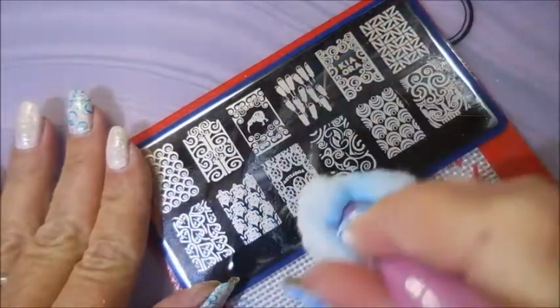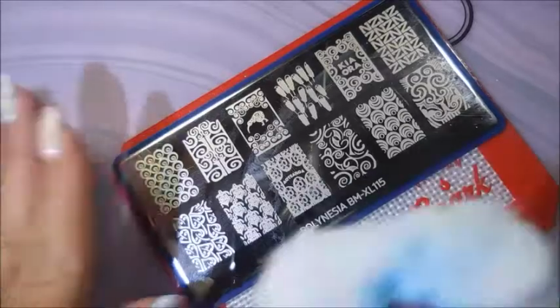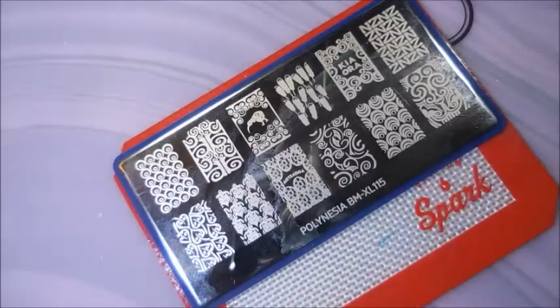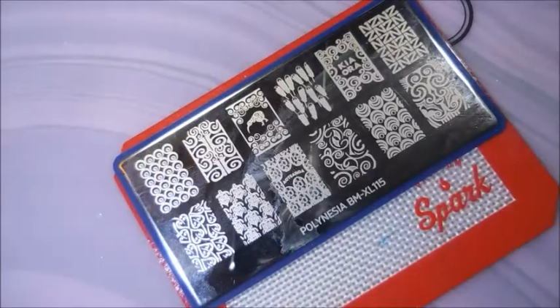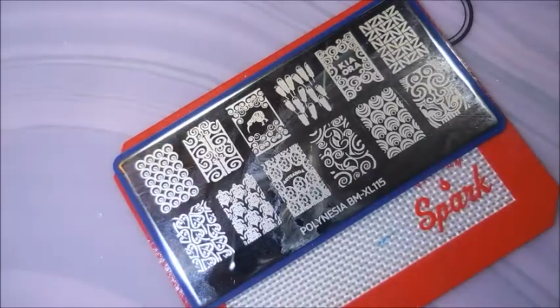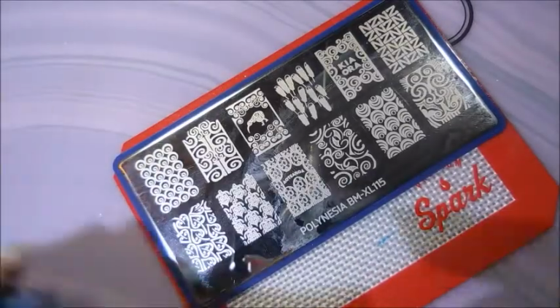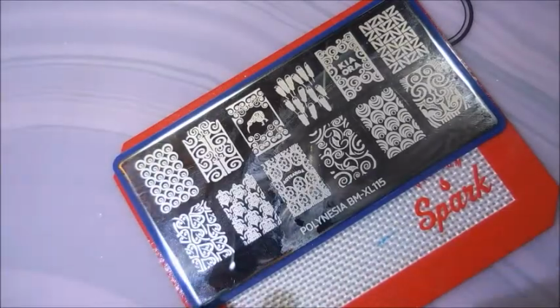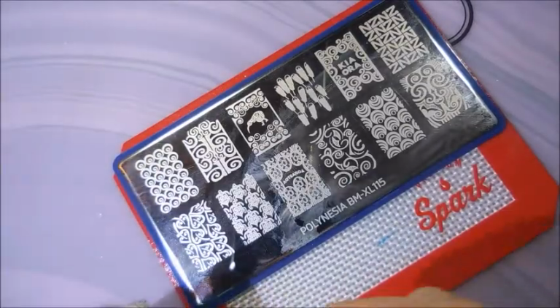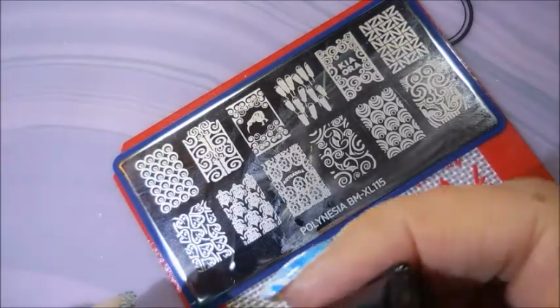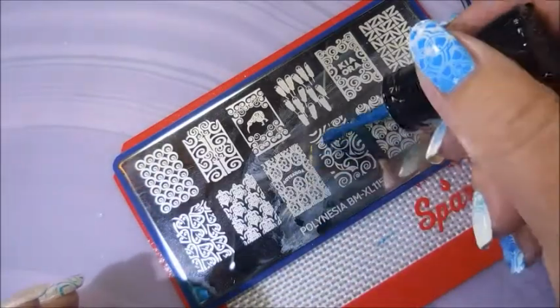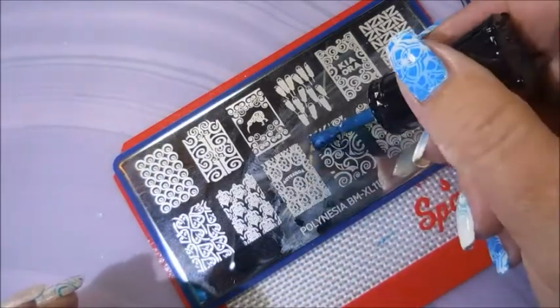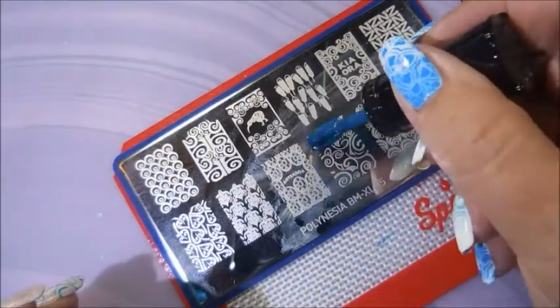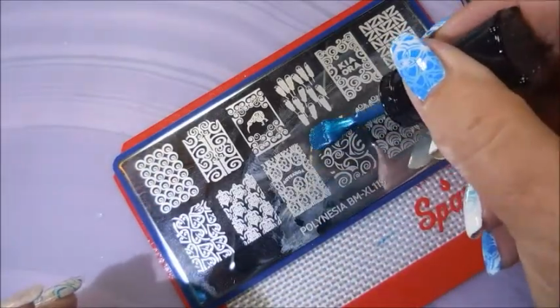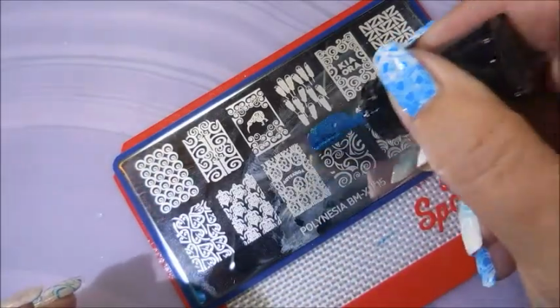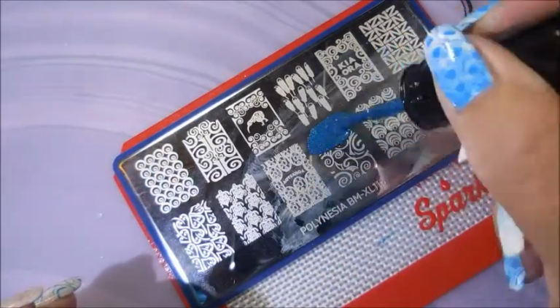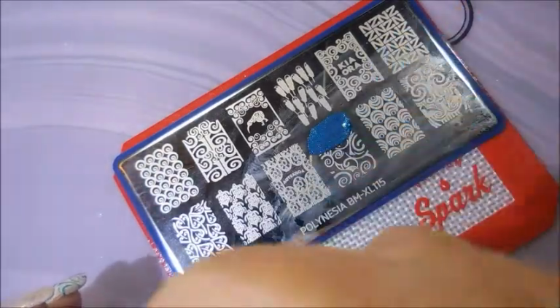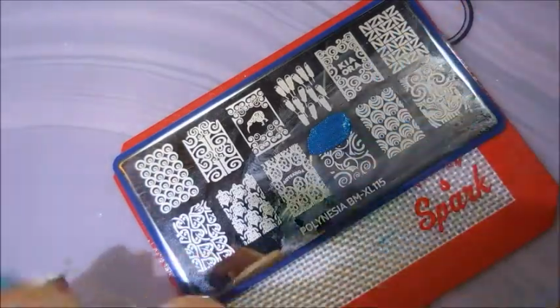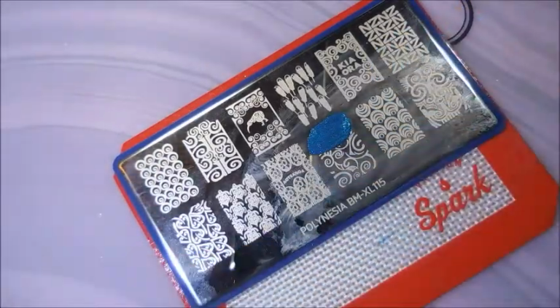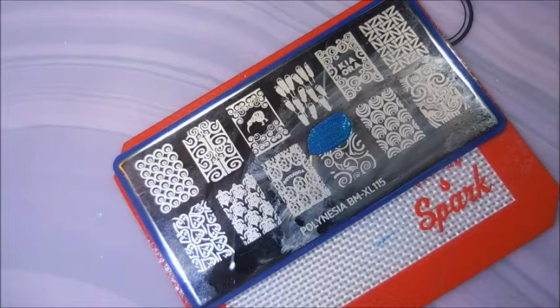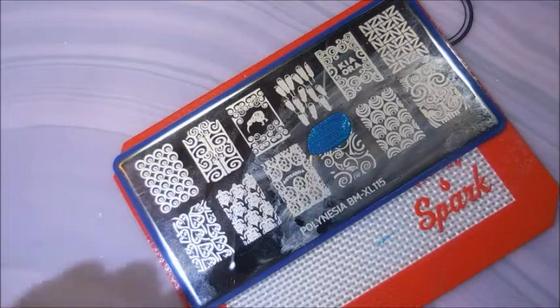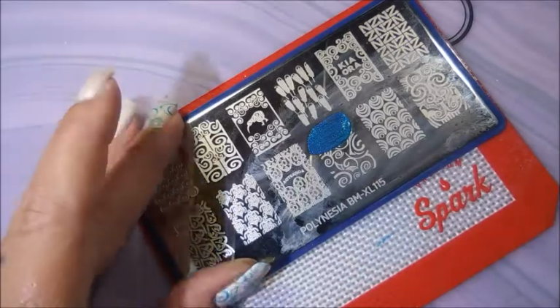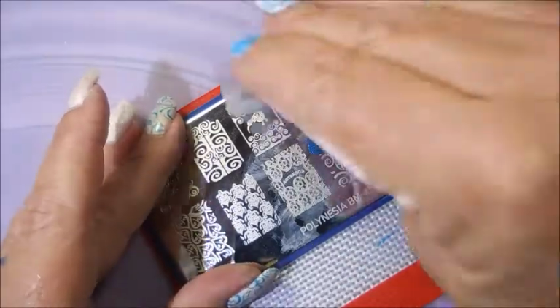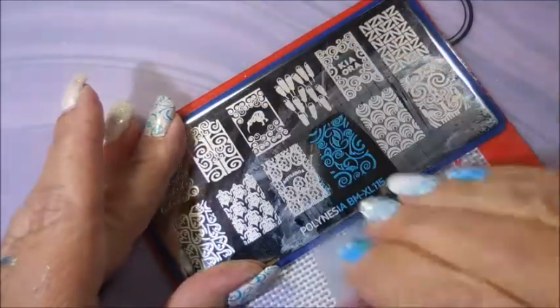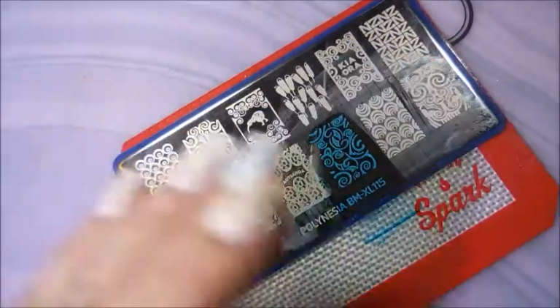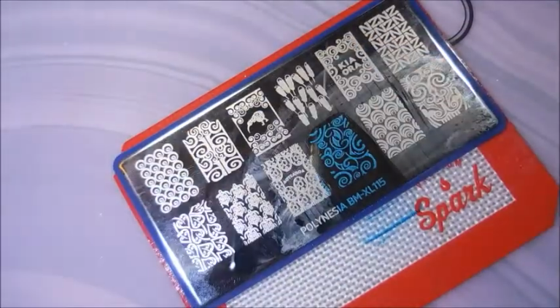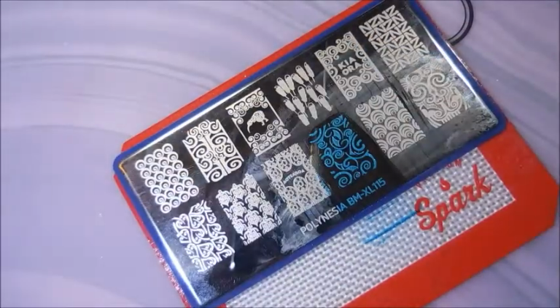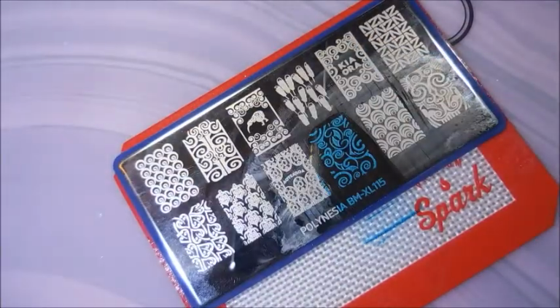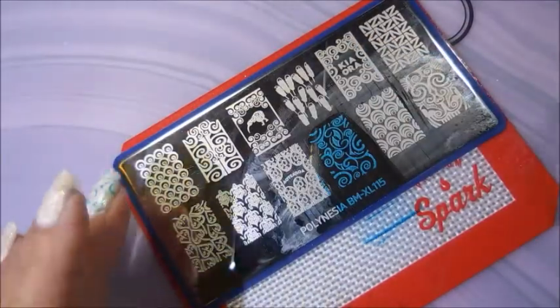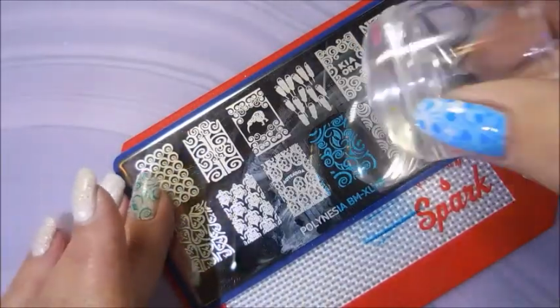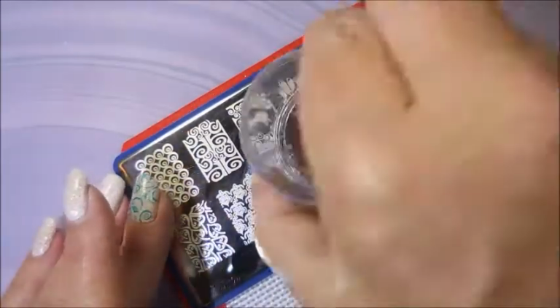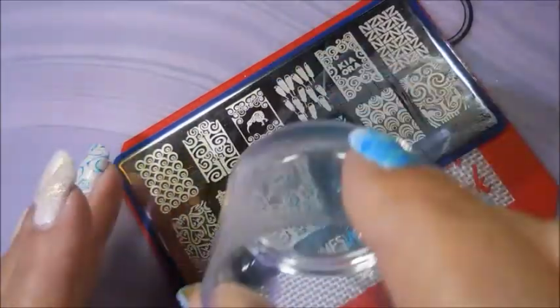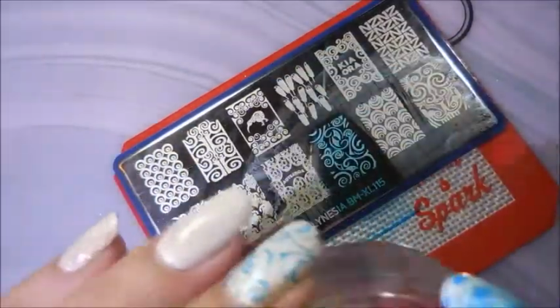I am cleaning that plate off with some pure acetone and a cotton ball using my cotton claw. And here we go, we're going to do another one of these.